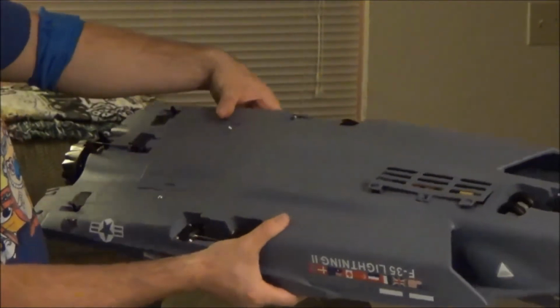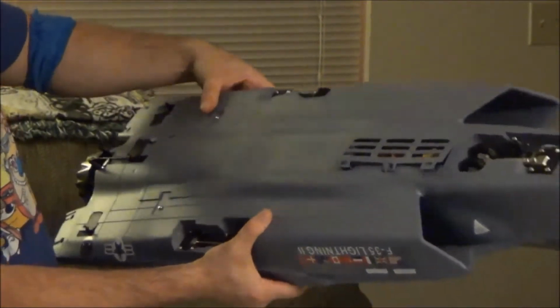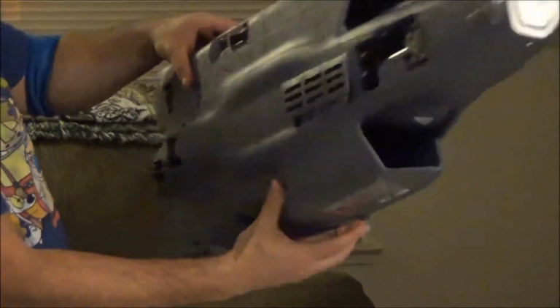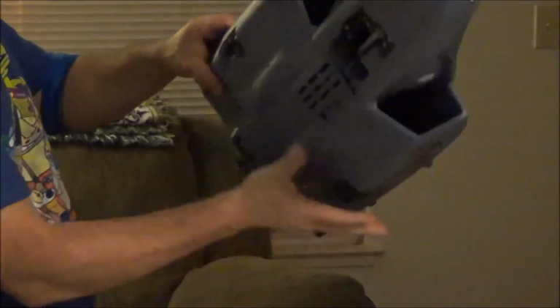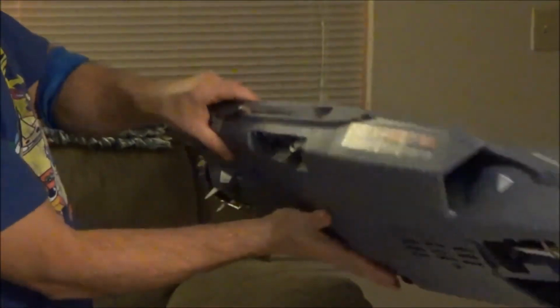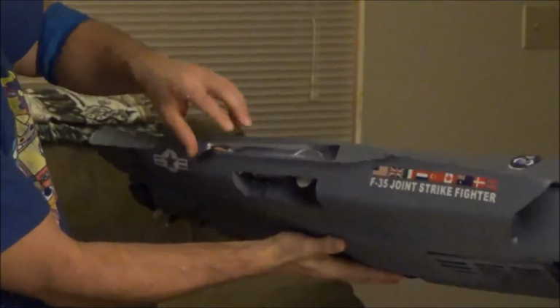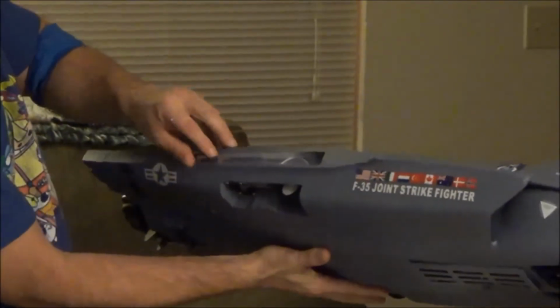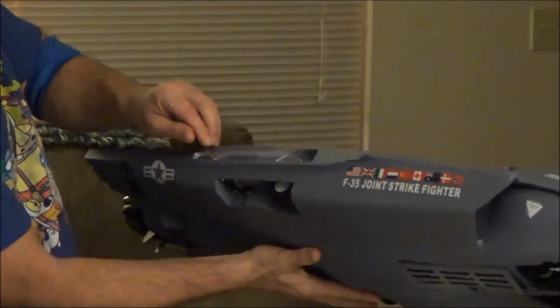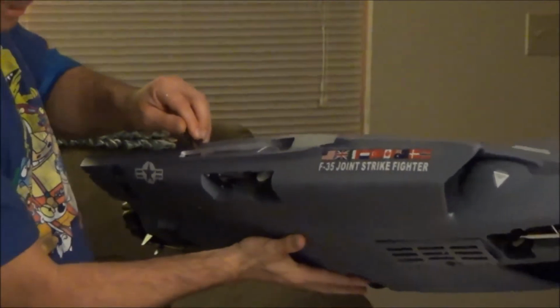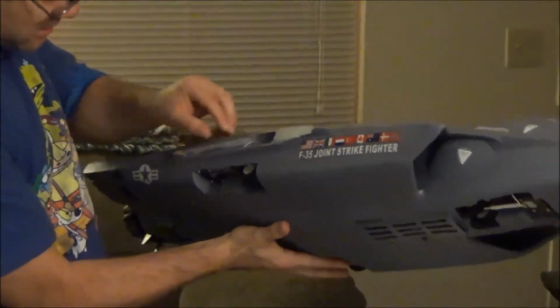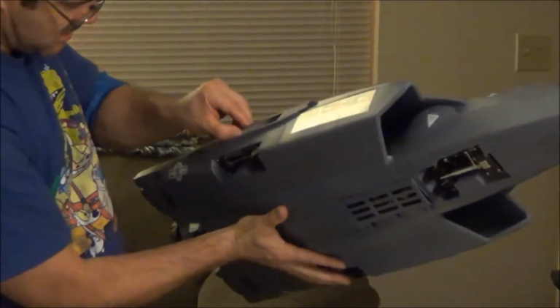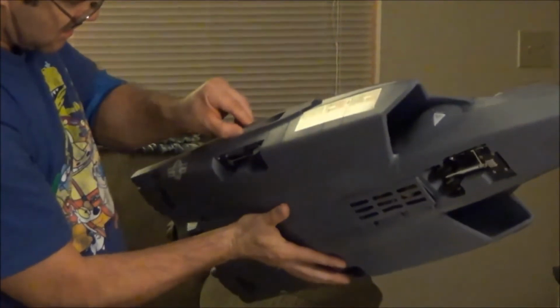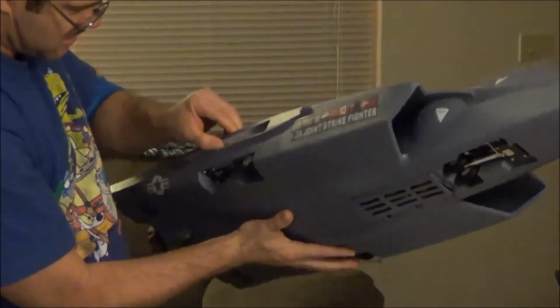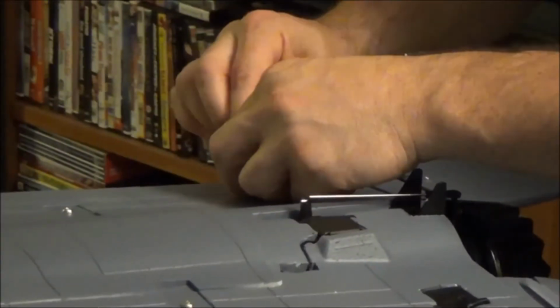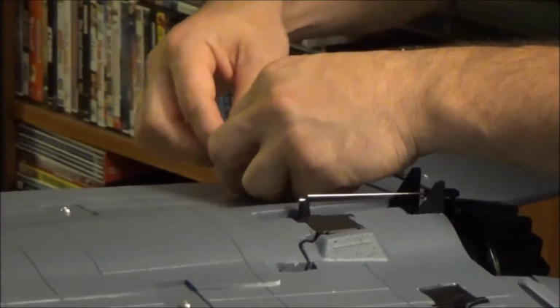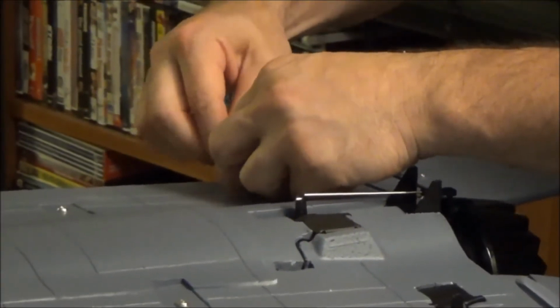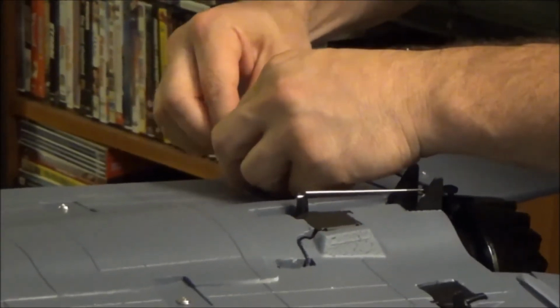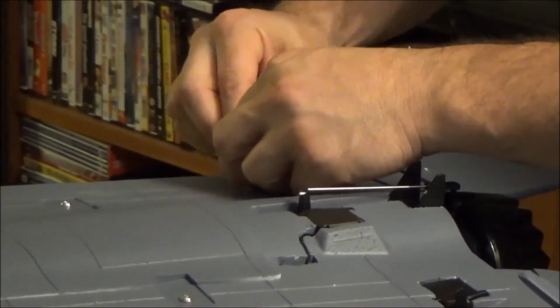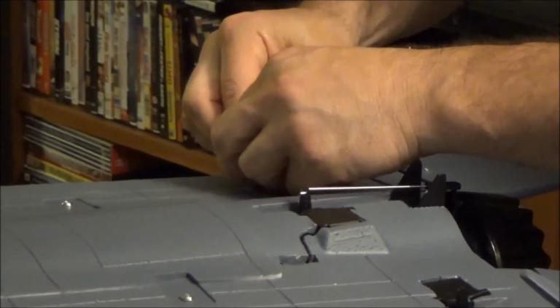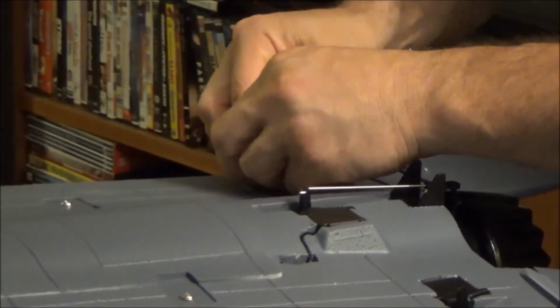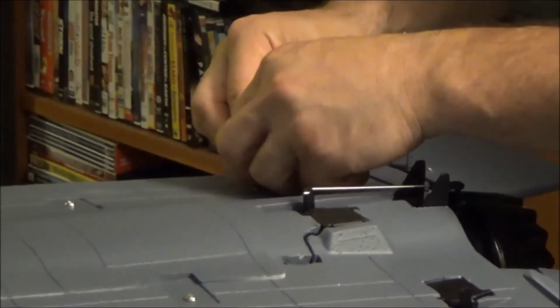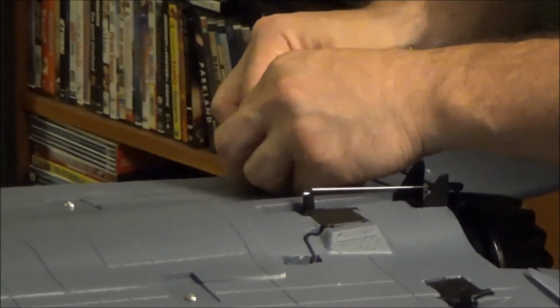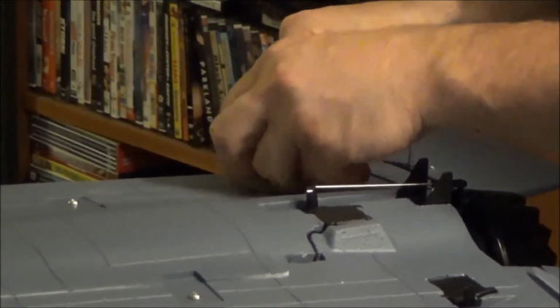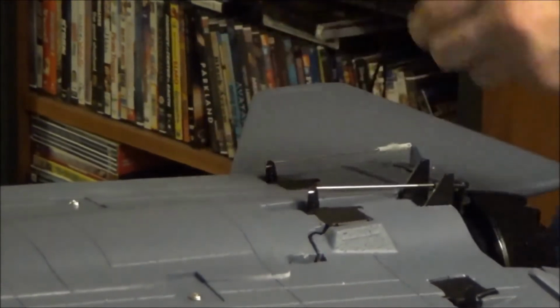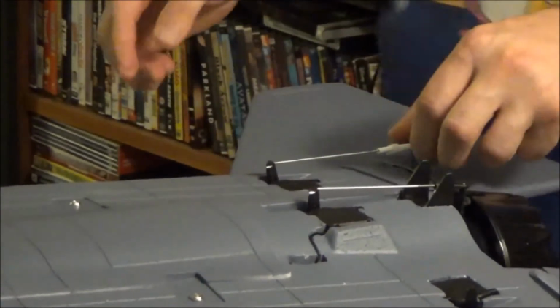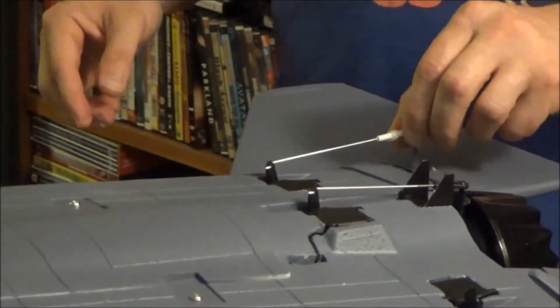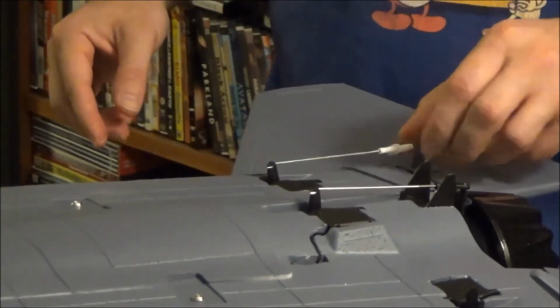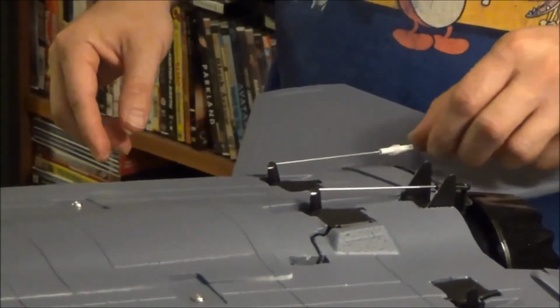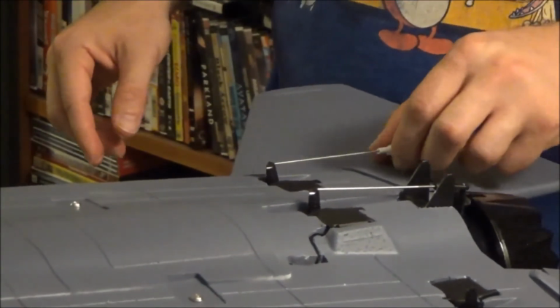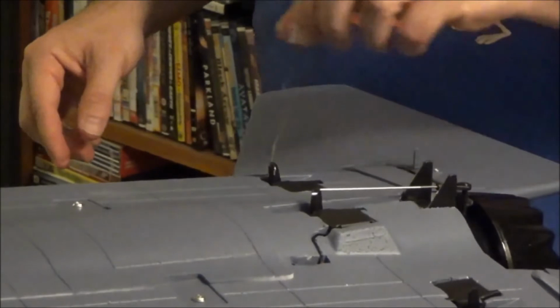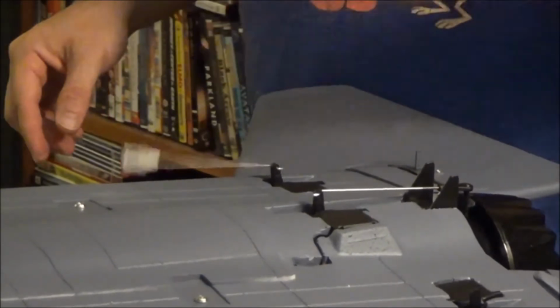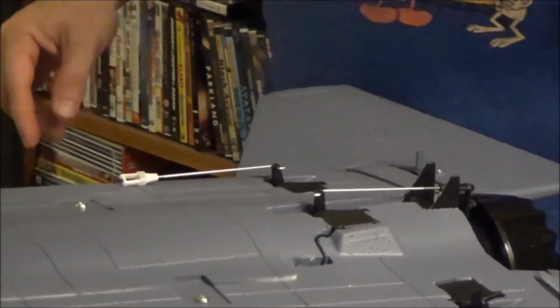So that's all hooked up, and they're right here and they'll go on like that. That's one.